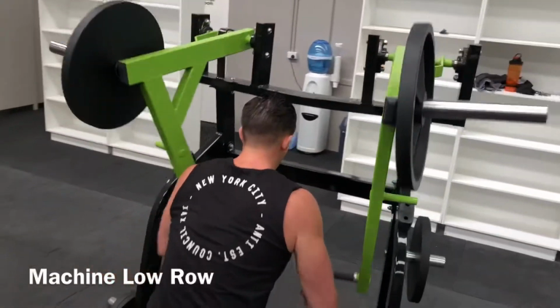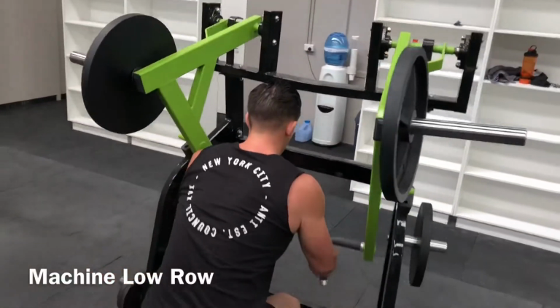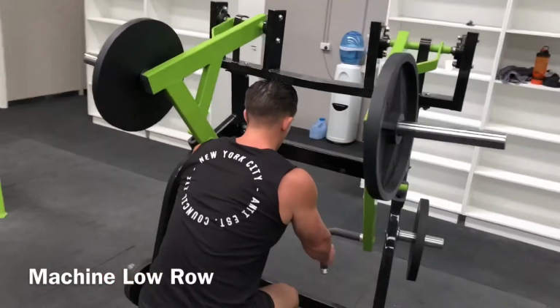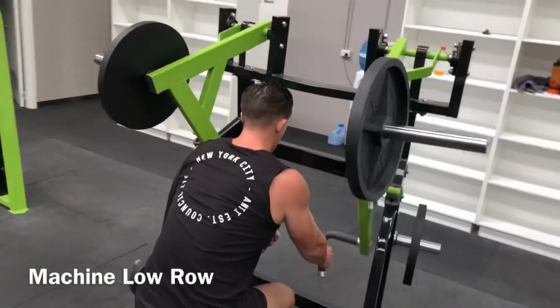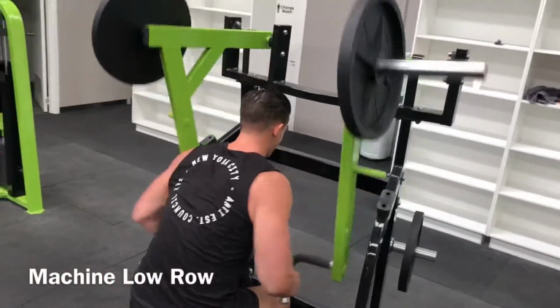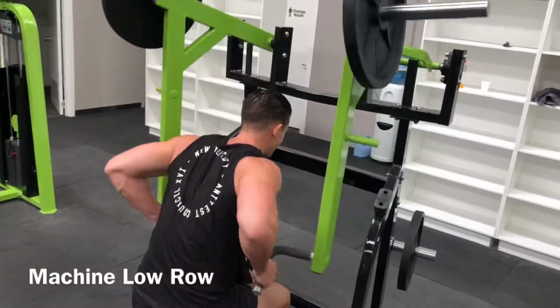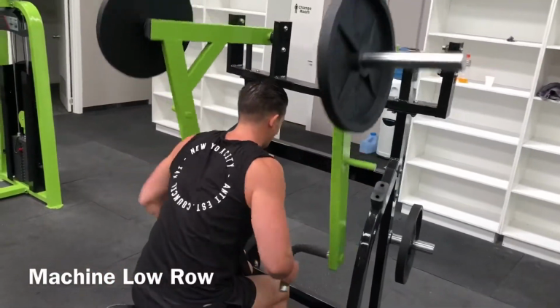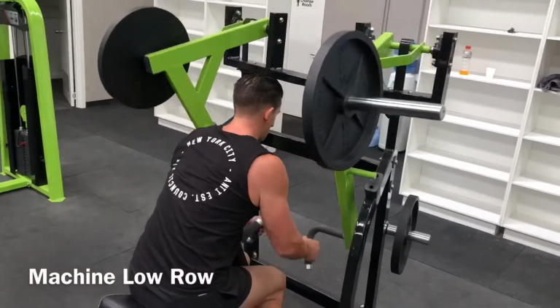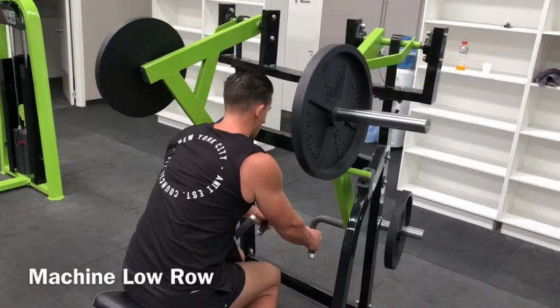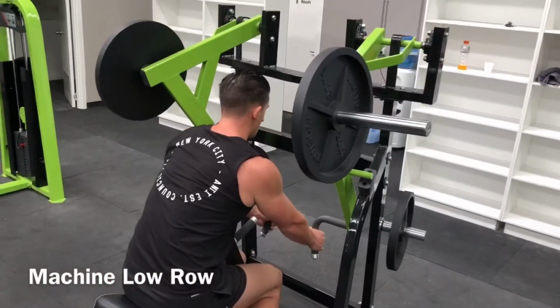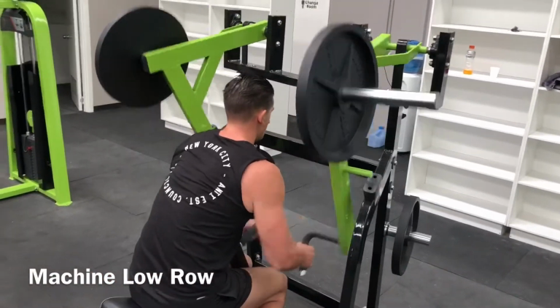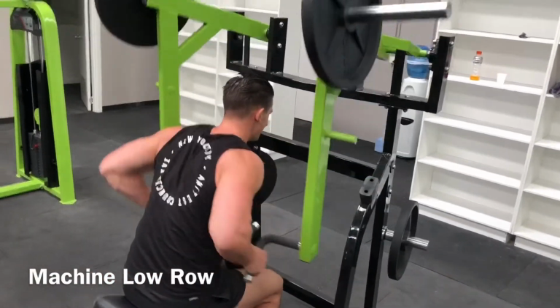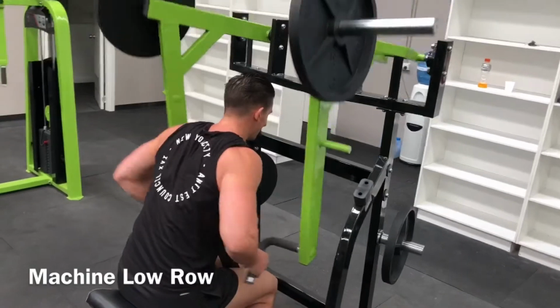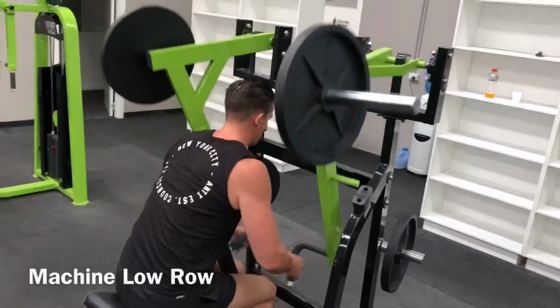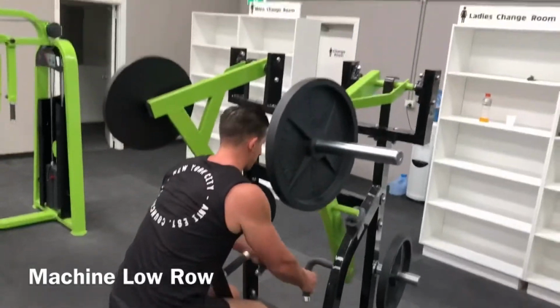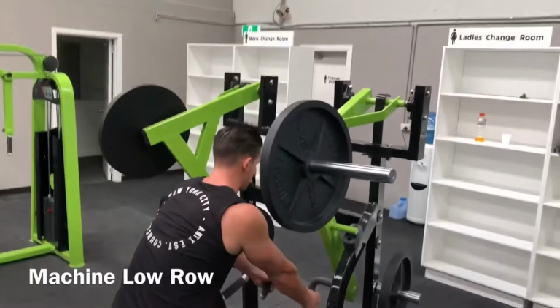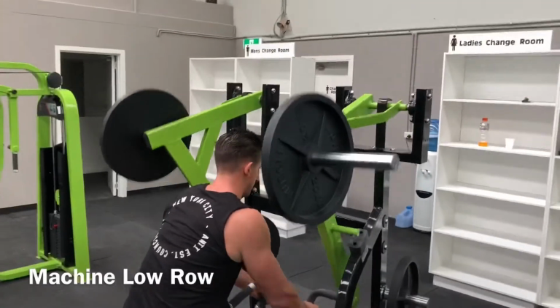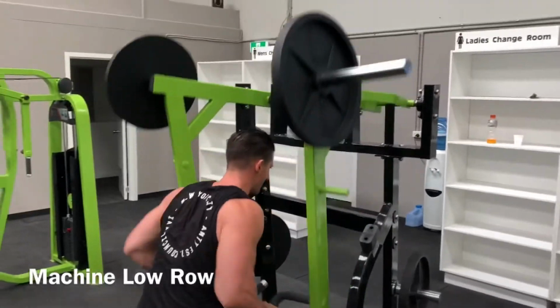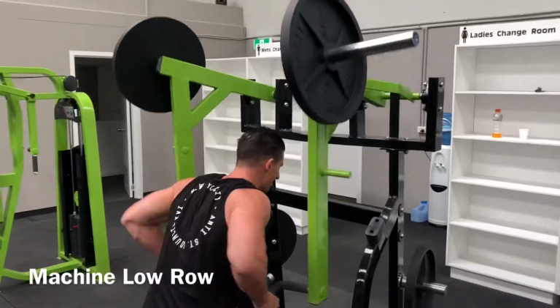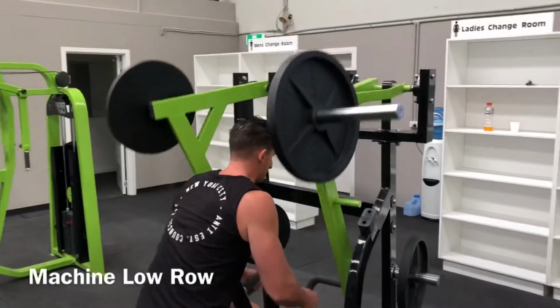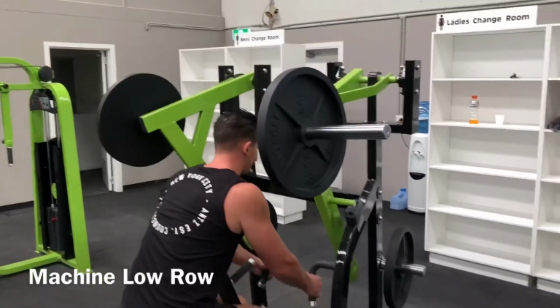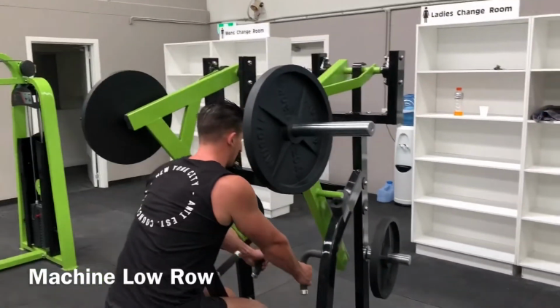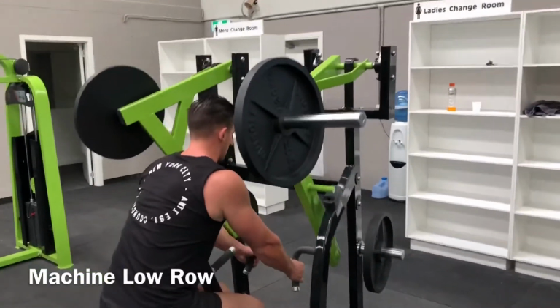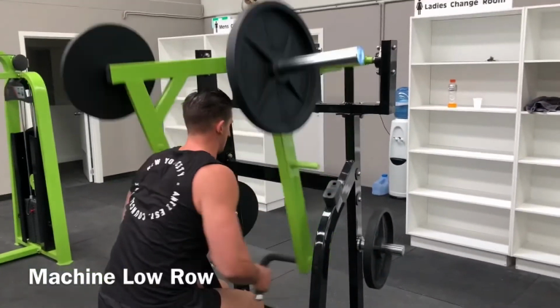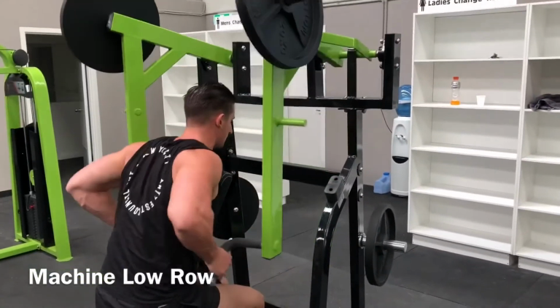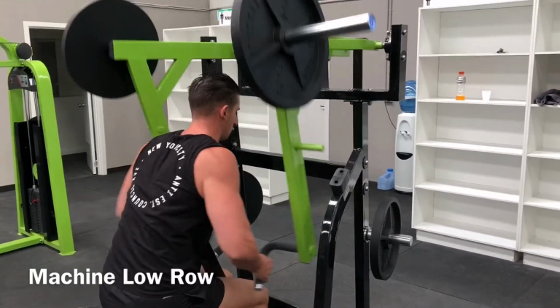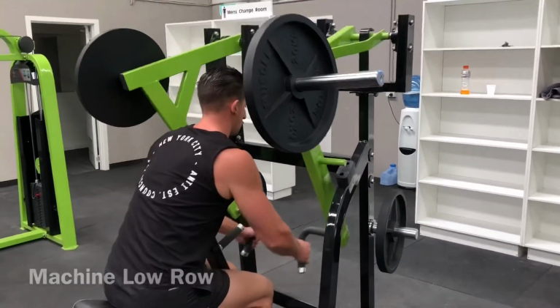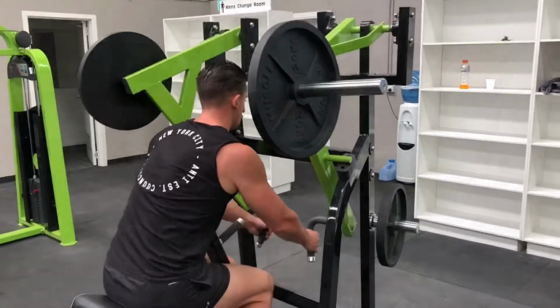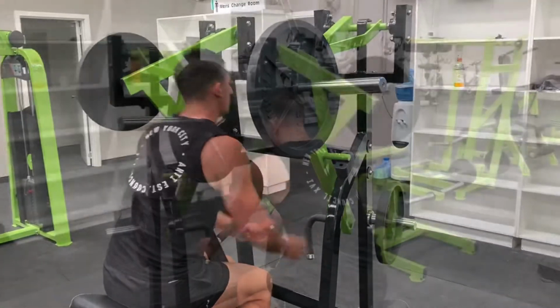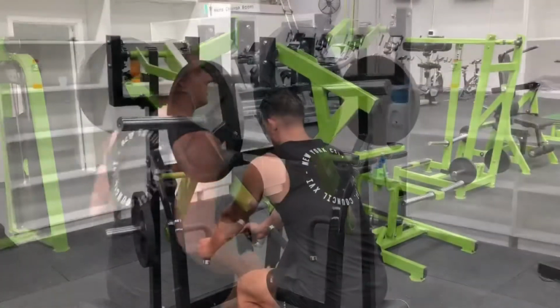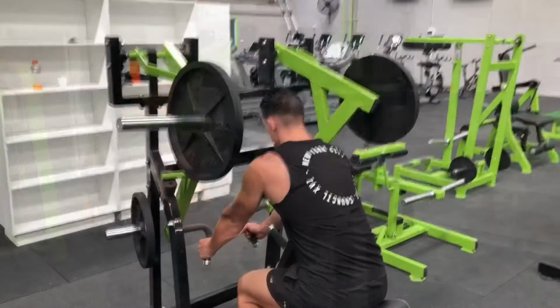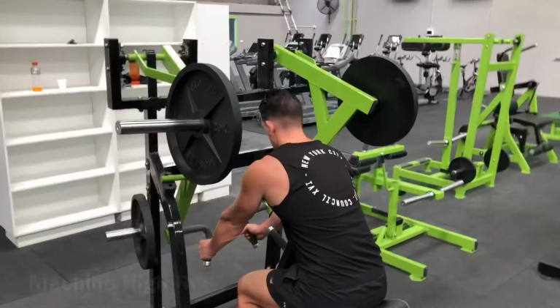Pull the handles towards your torso, retracting your shoulder blades as you flex from the elbow. Pause at the bottom of the motion and then slowly return the handles to the starting position.